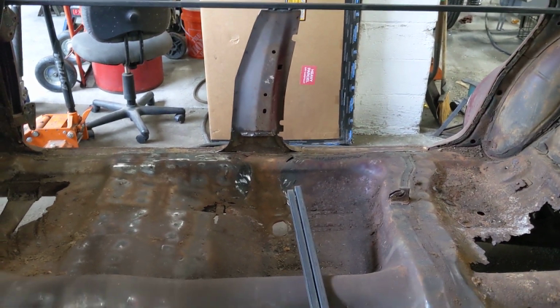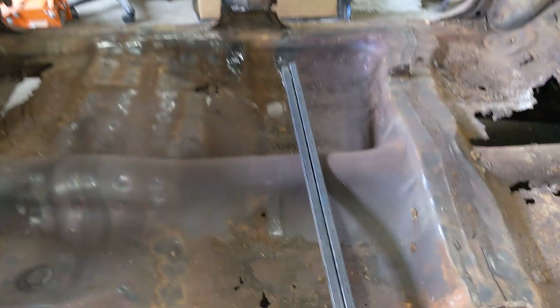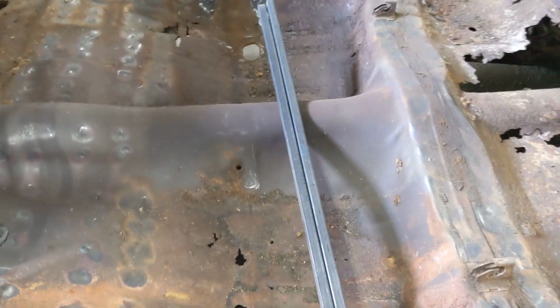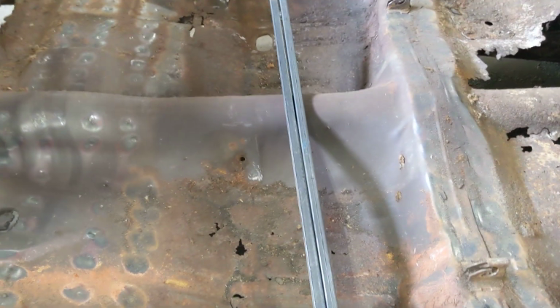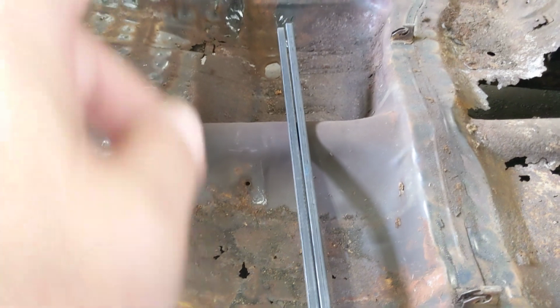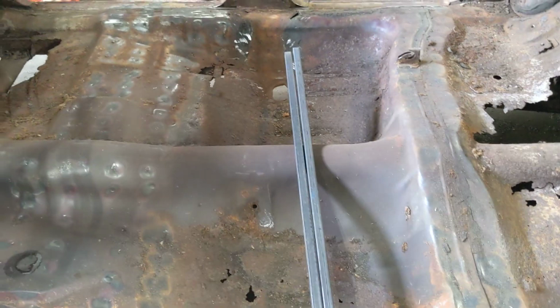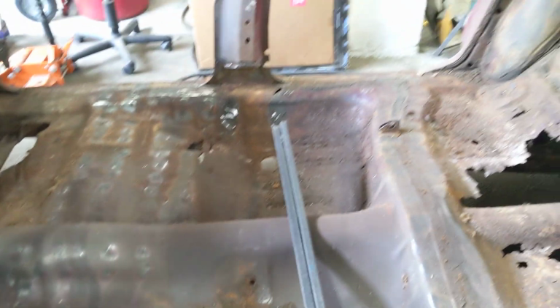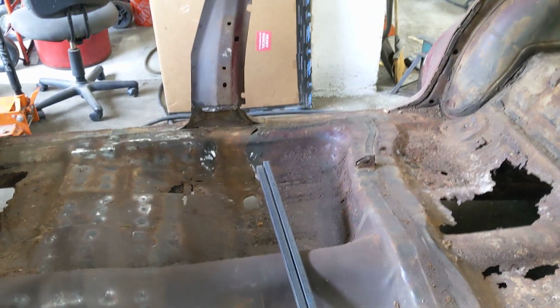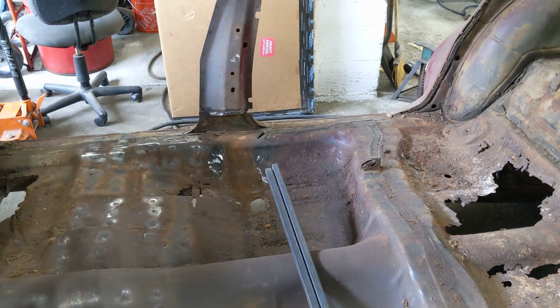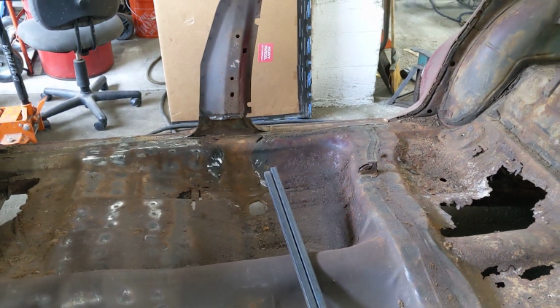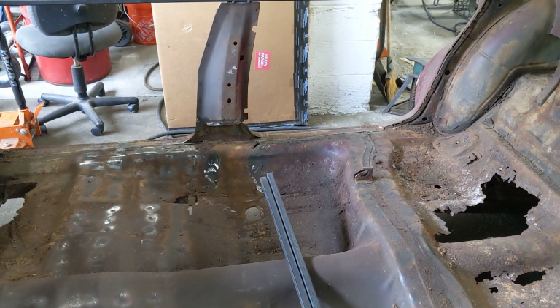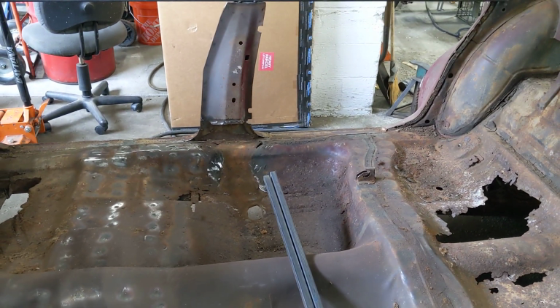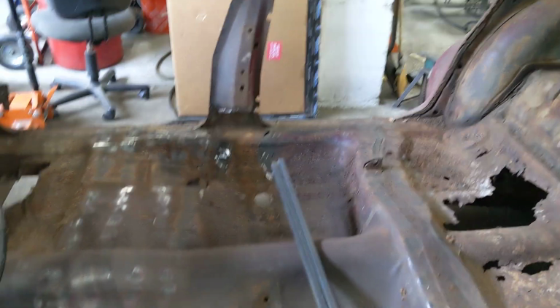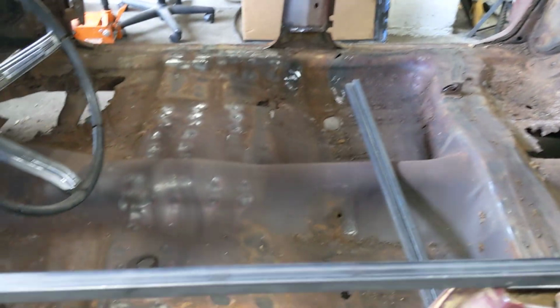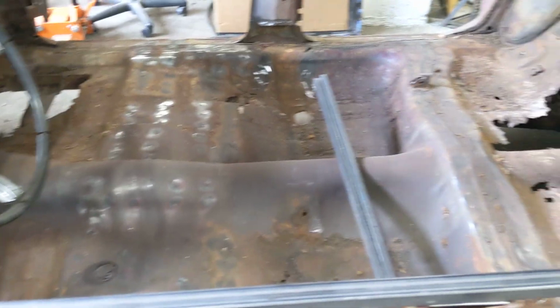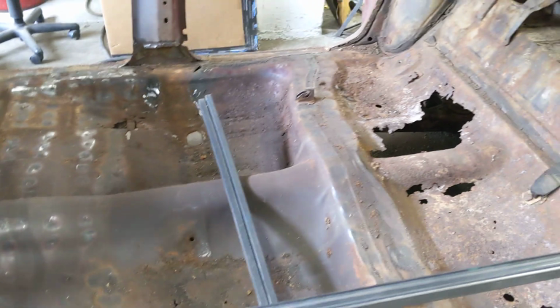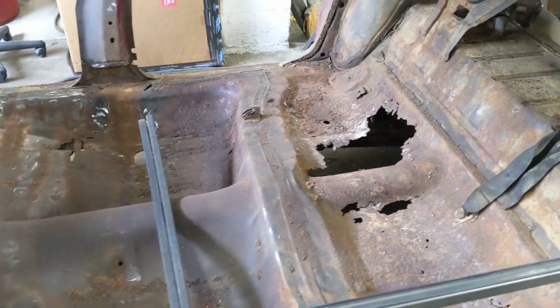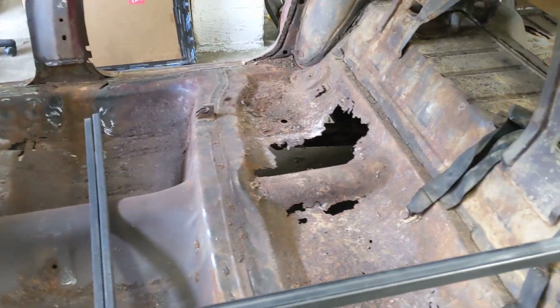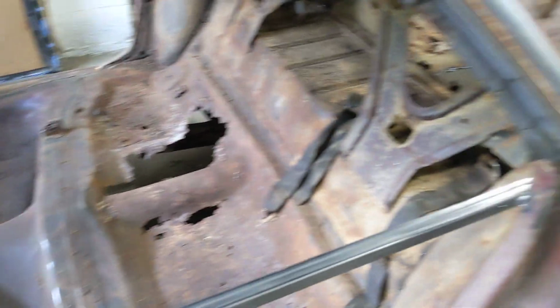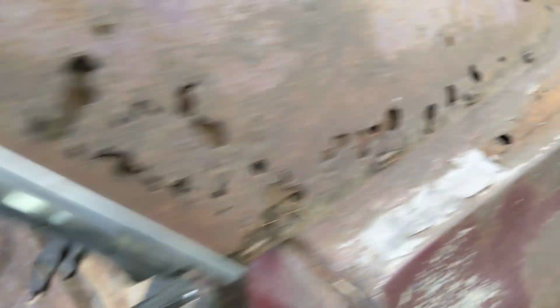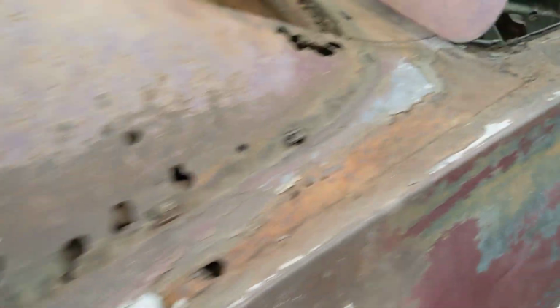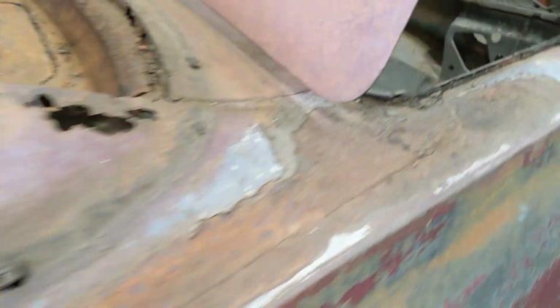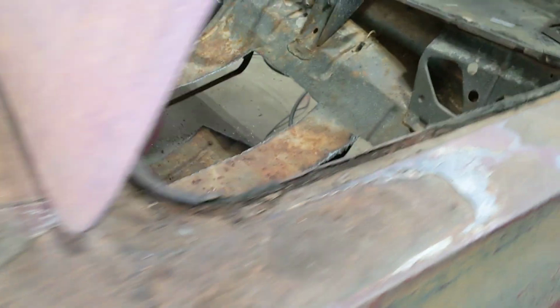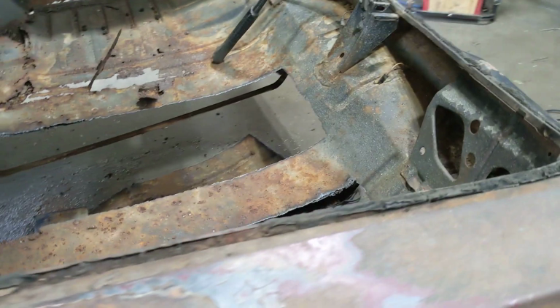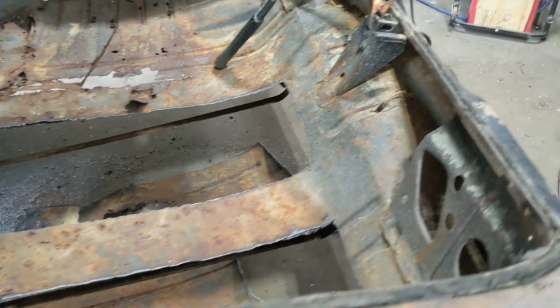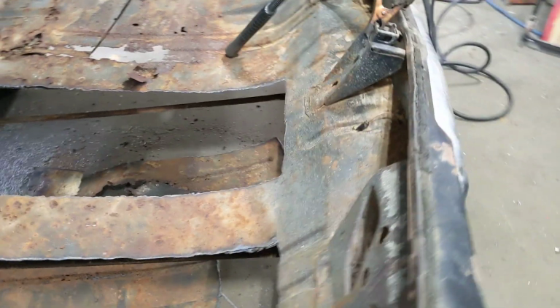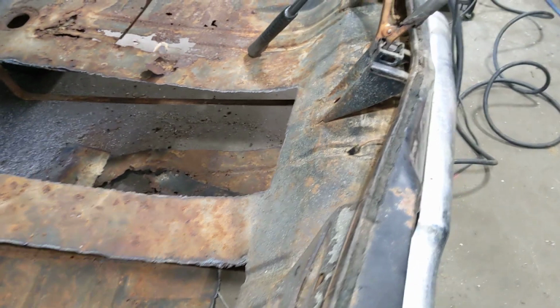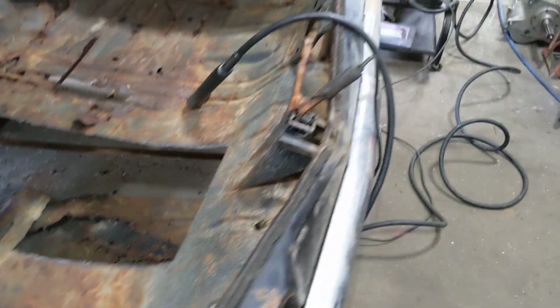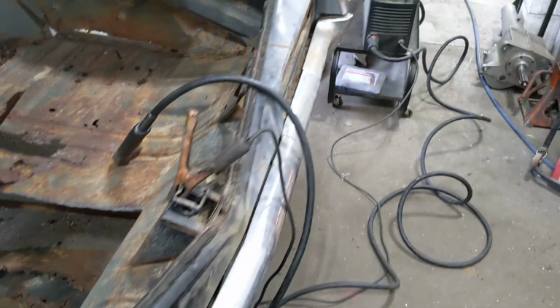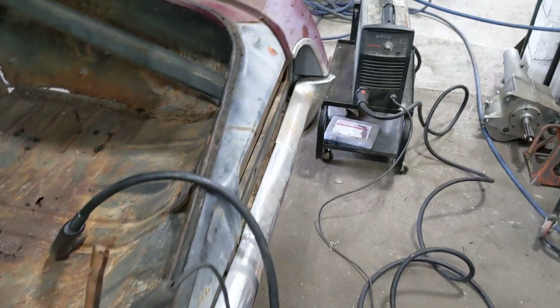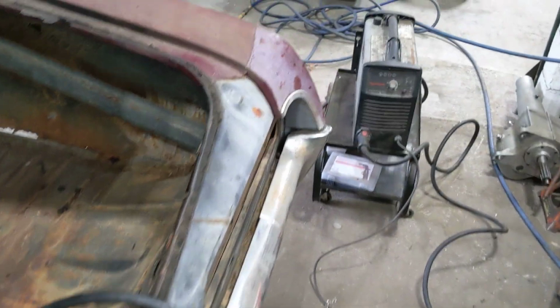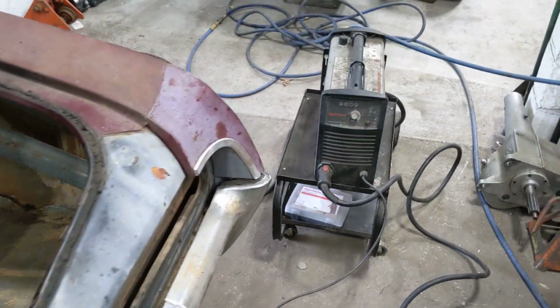We're also going to use these here and run a cross beam across between the two, to keep them from moving towards the center of the car when we start cutting the floors out. I have been using this plasma cutter over here to do some work on the trunk.